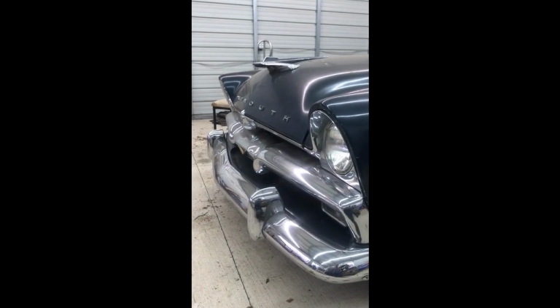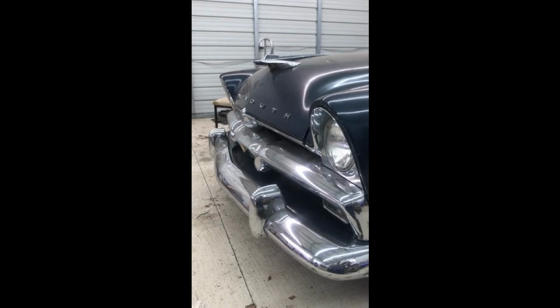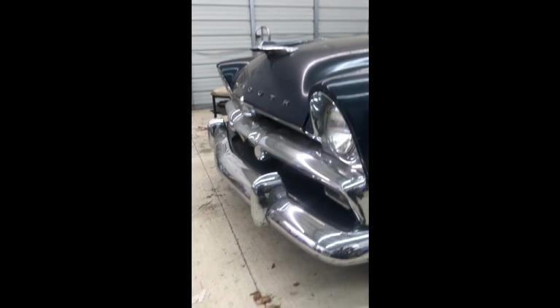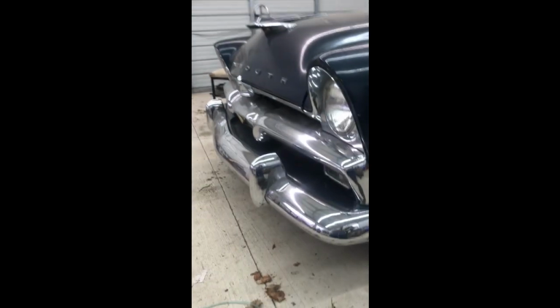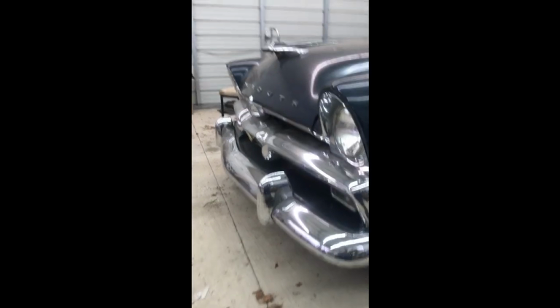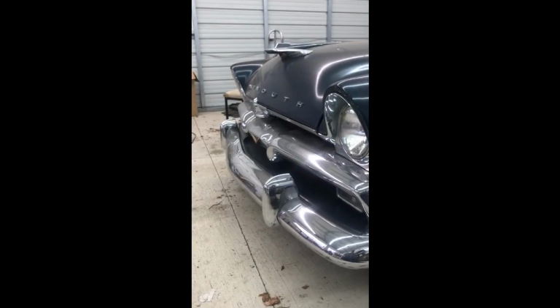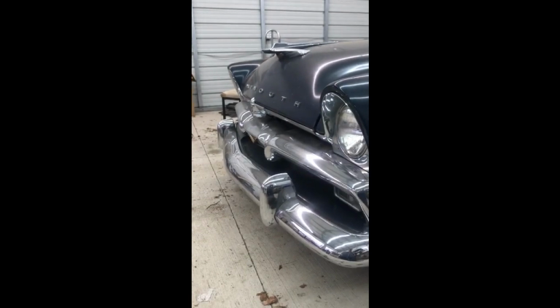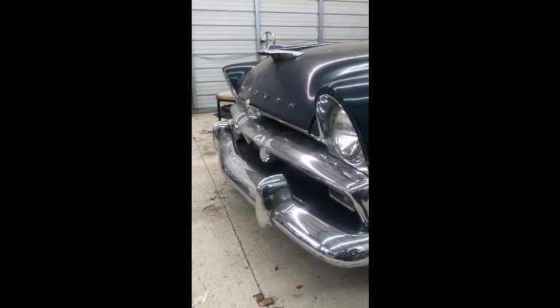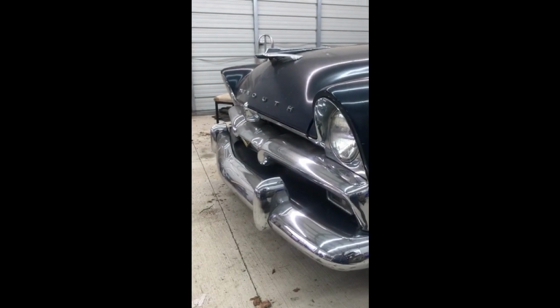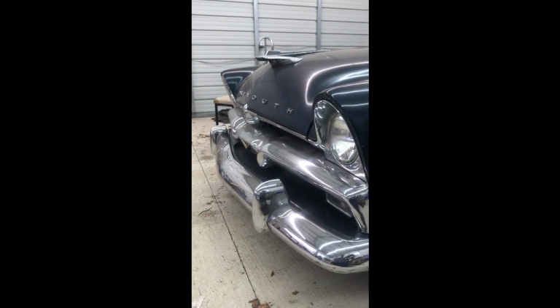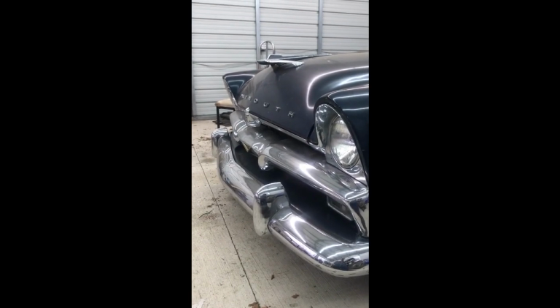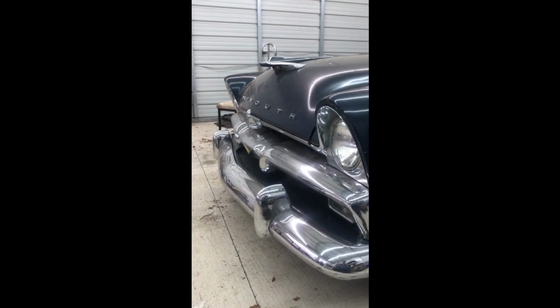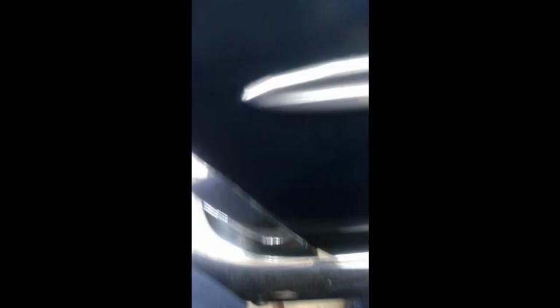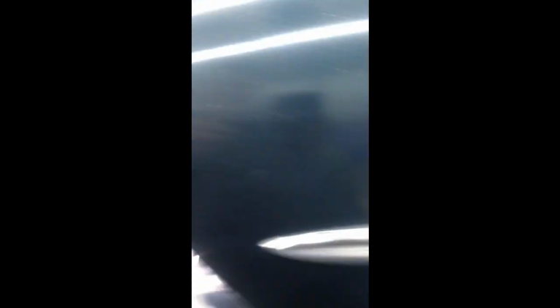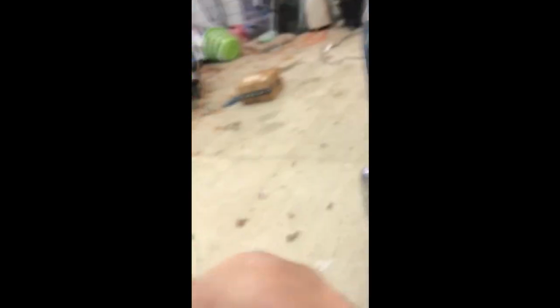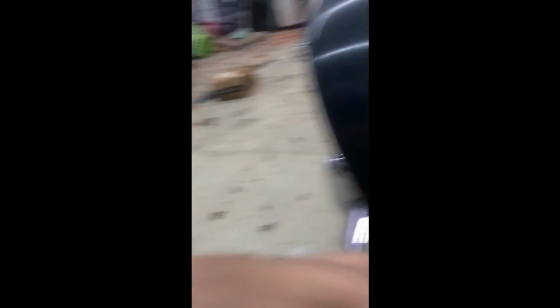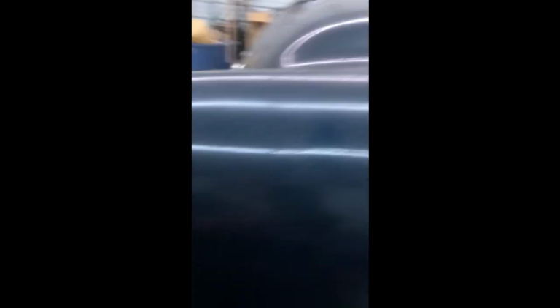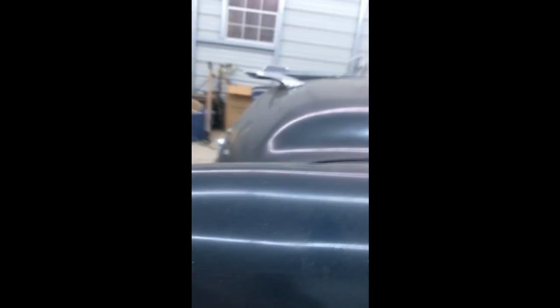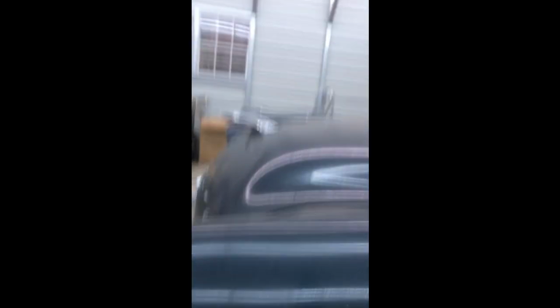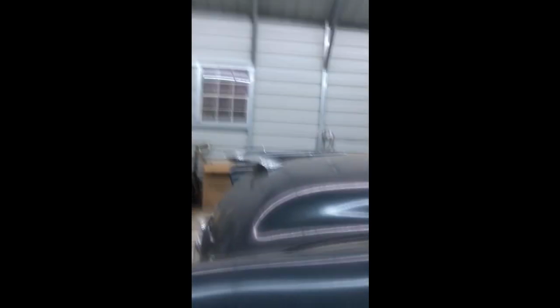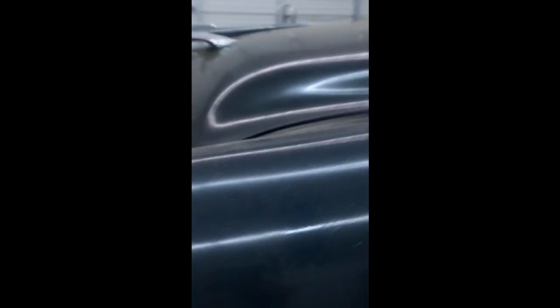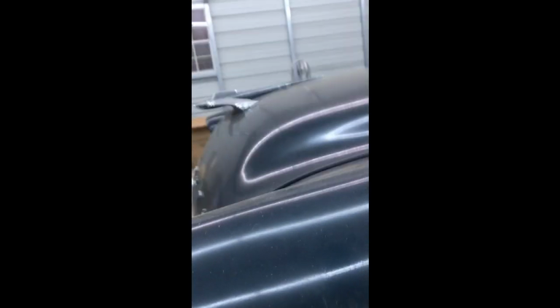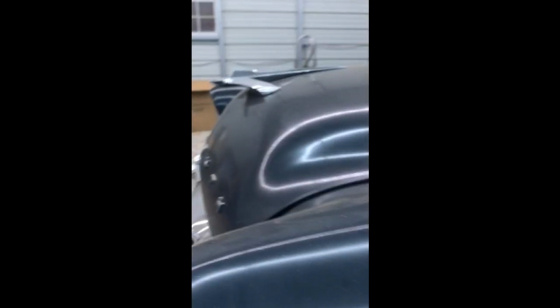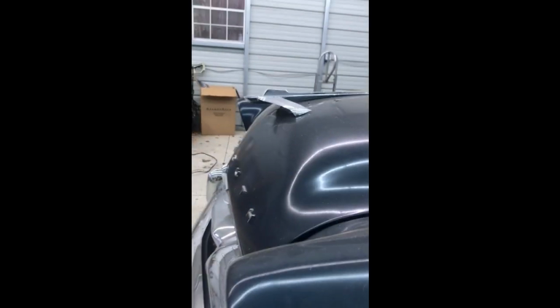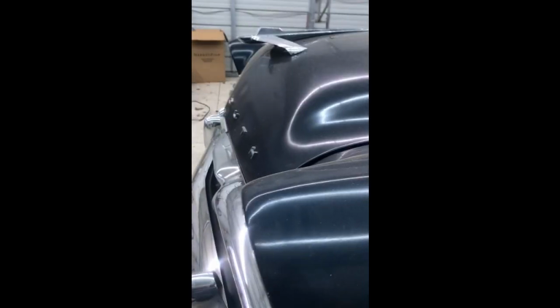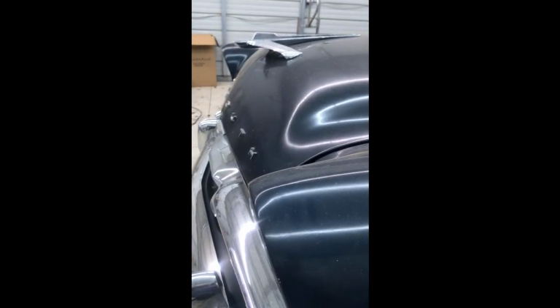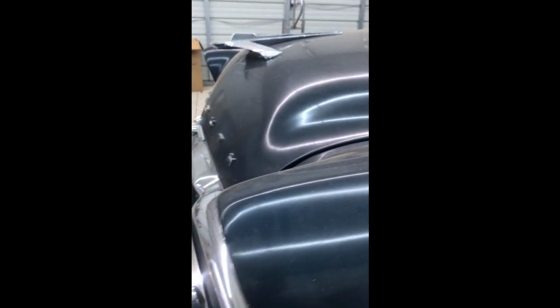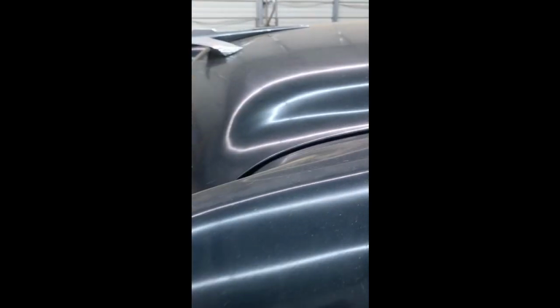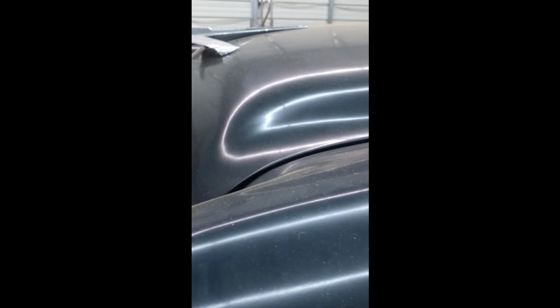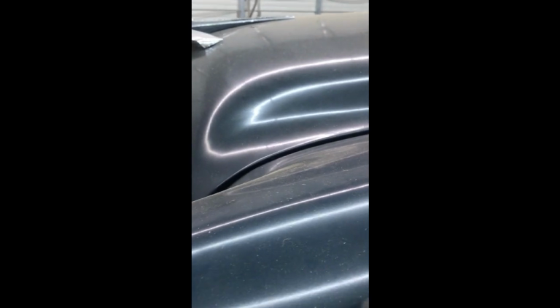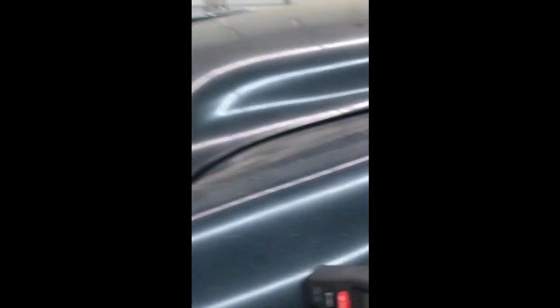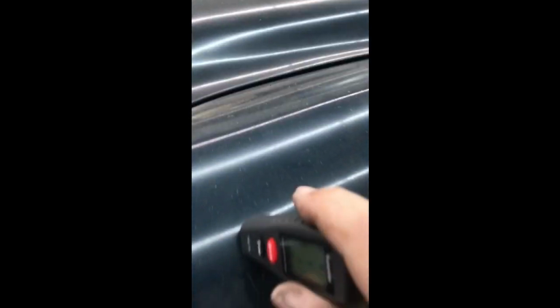Let's get this dude to work. We're here on the front fender of the Plymouth.